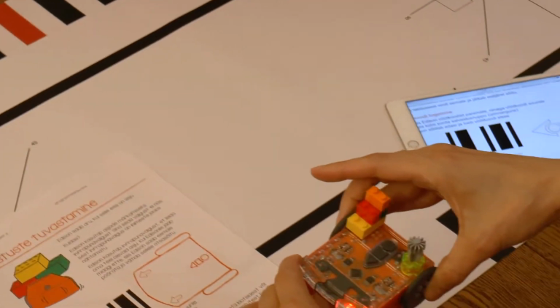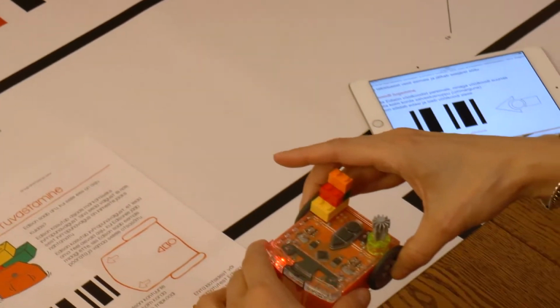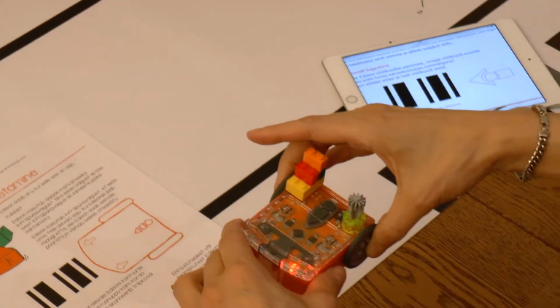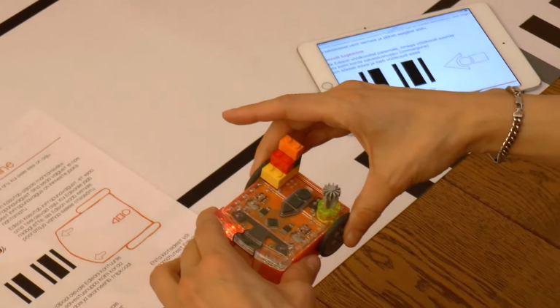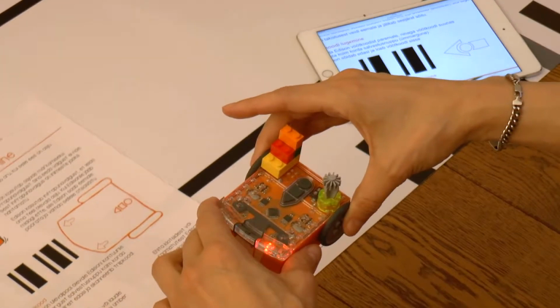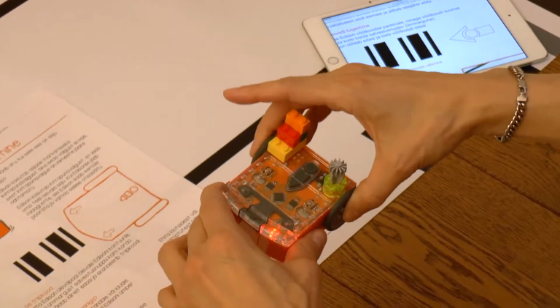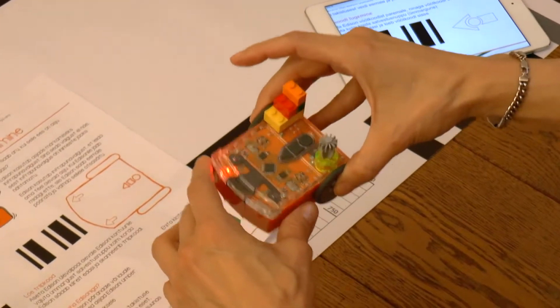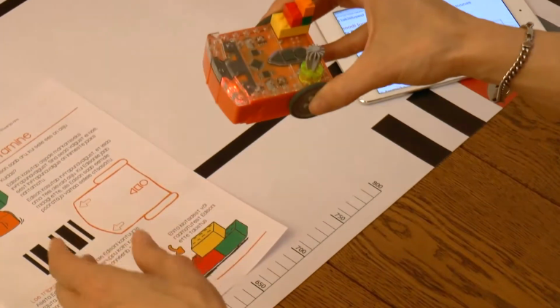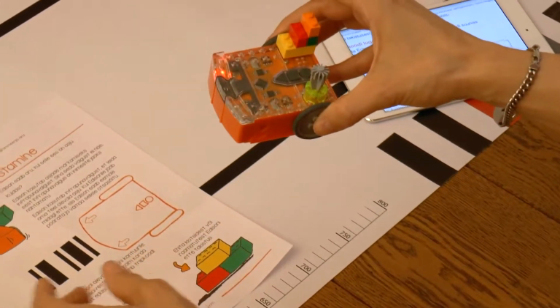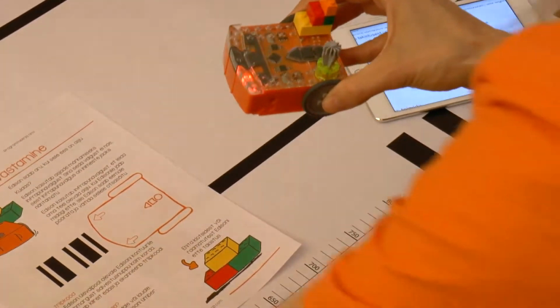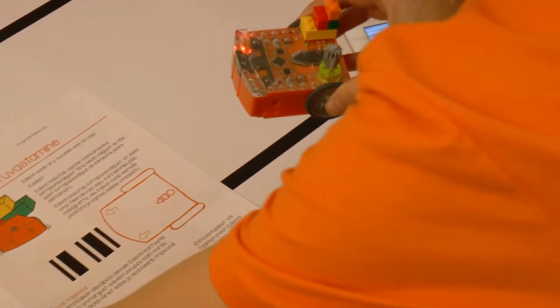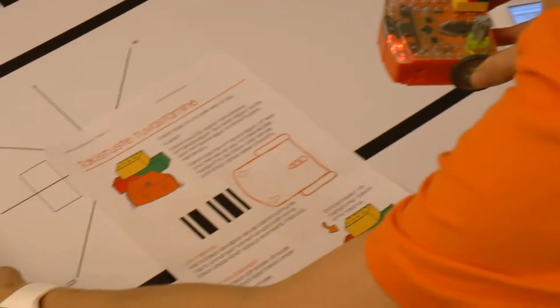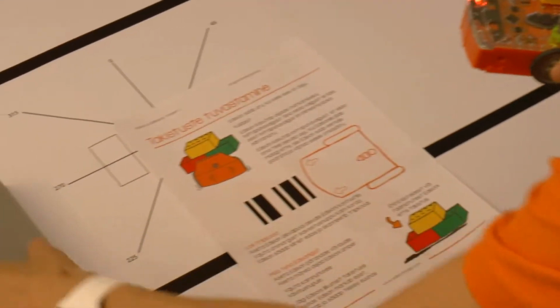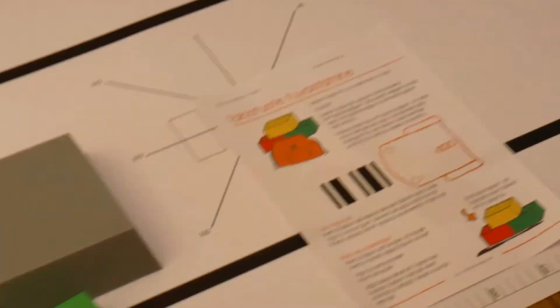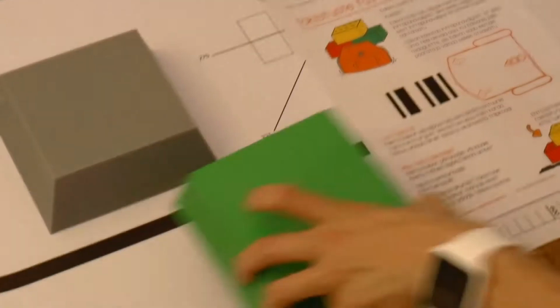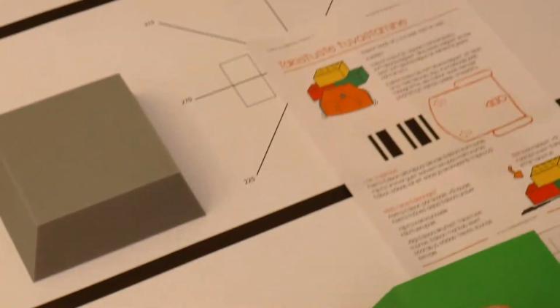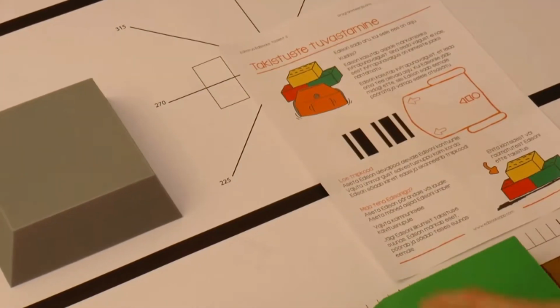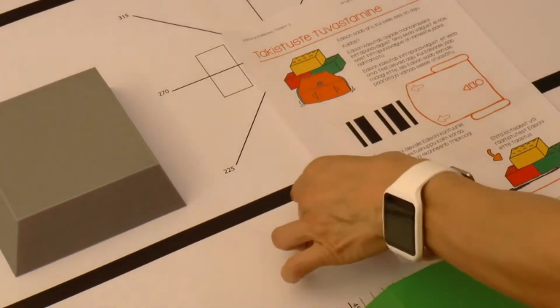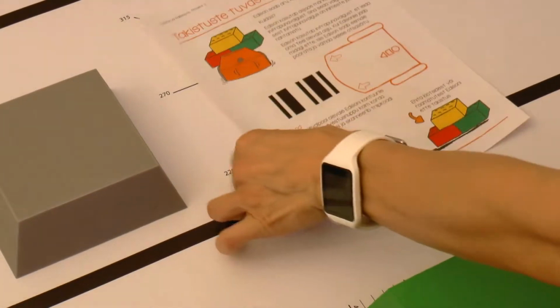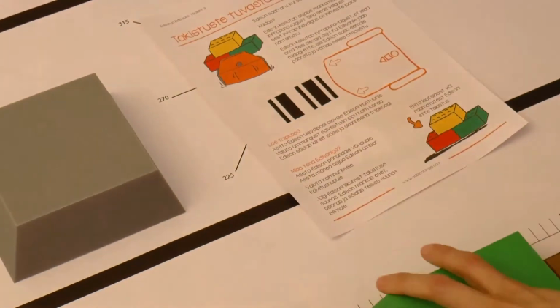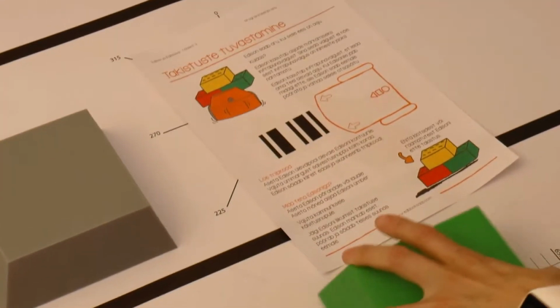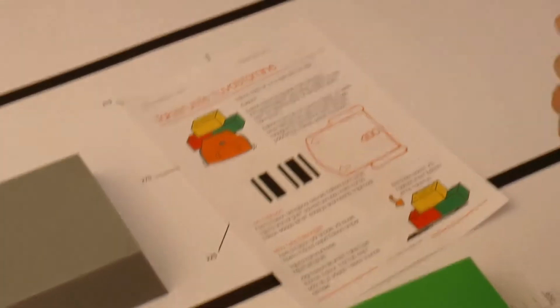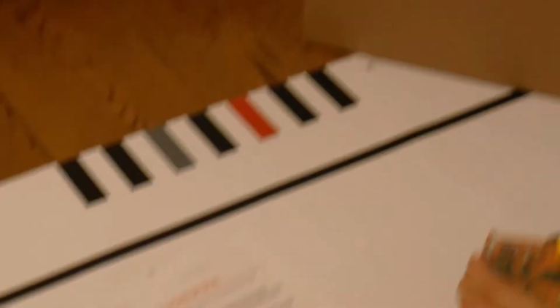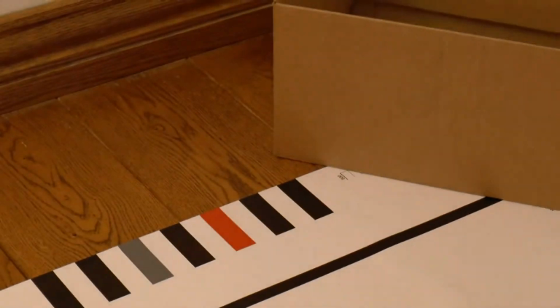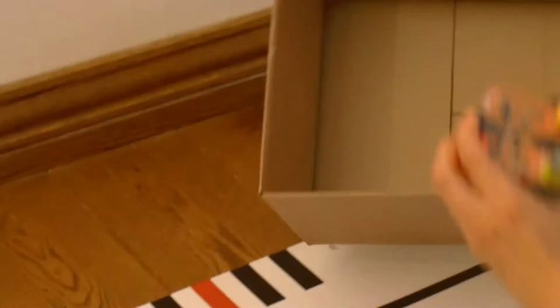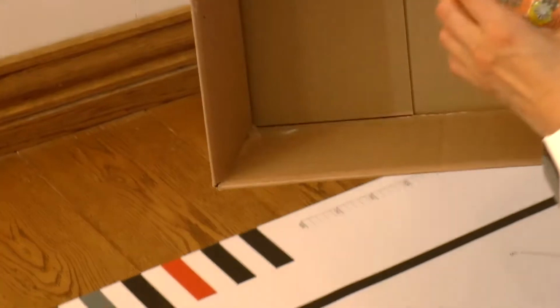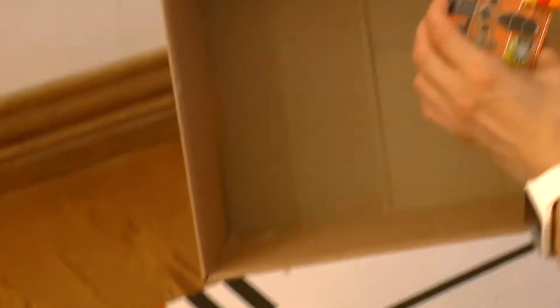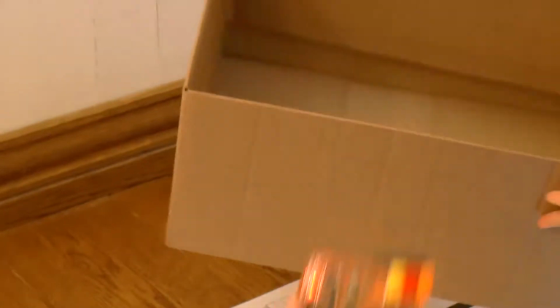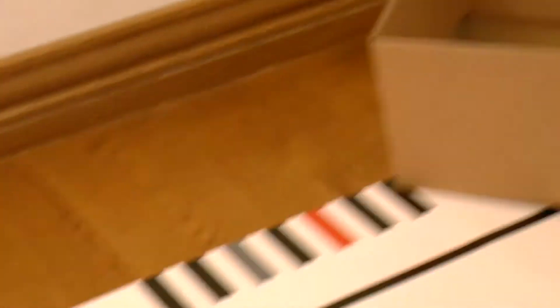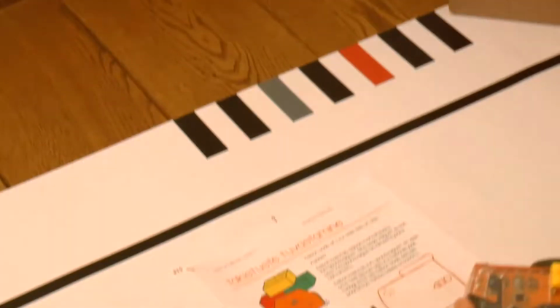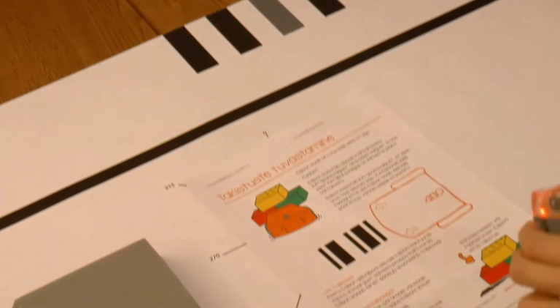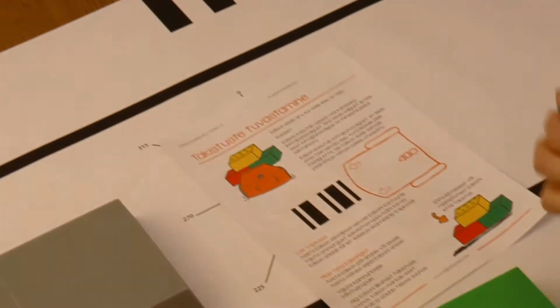Before uploading the program, let's build an obstacle course around Edison from Lego pieces and boxes. If you have a big box, you can also place Edison inside of the box. Now it's time to scan the program.